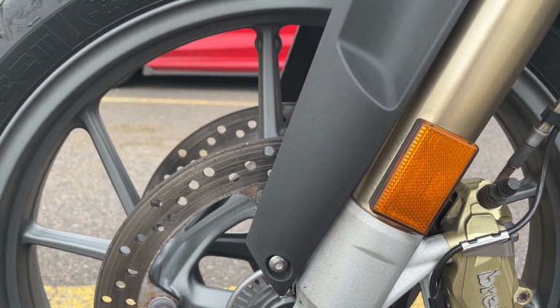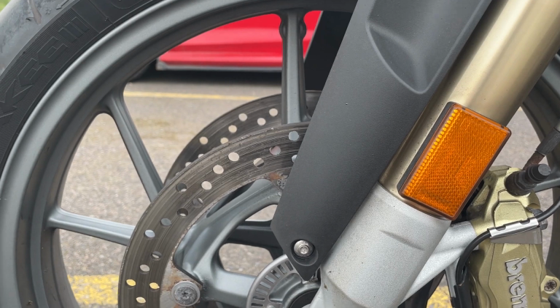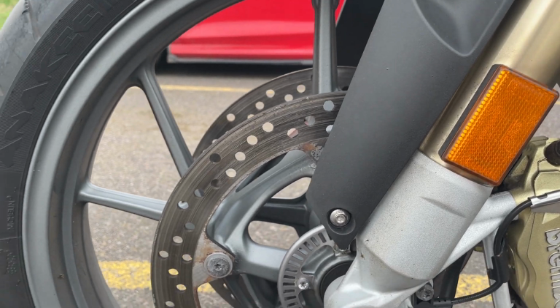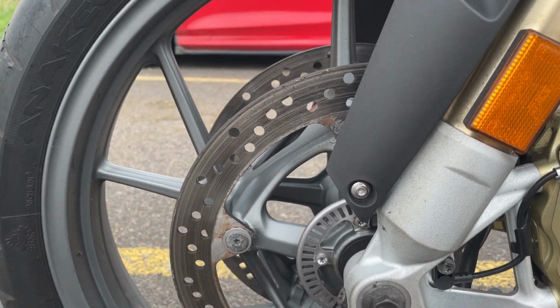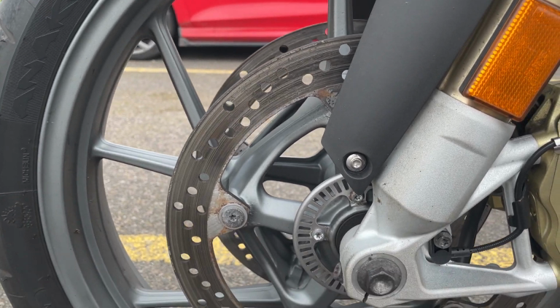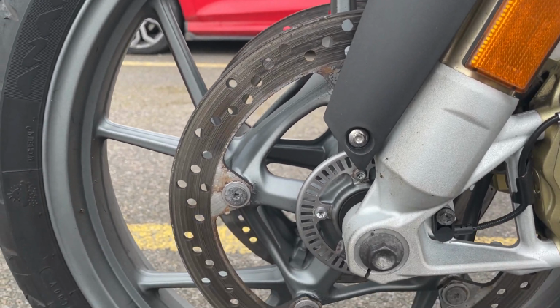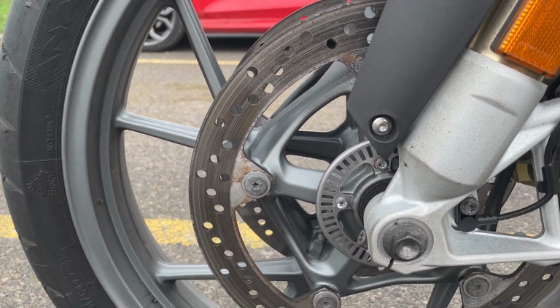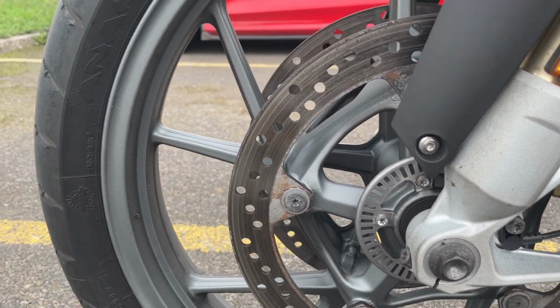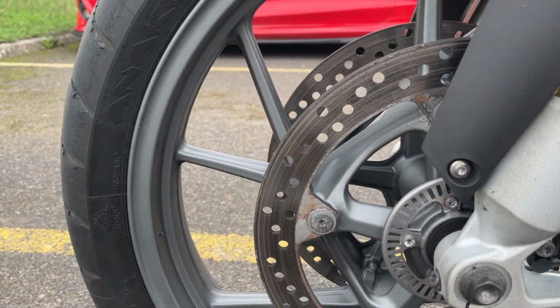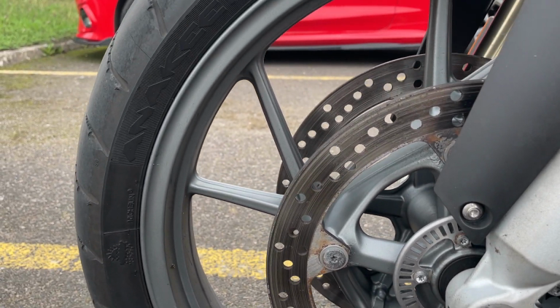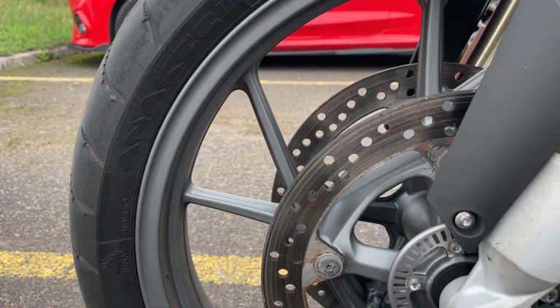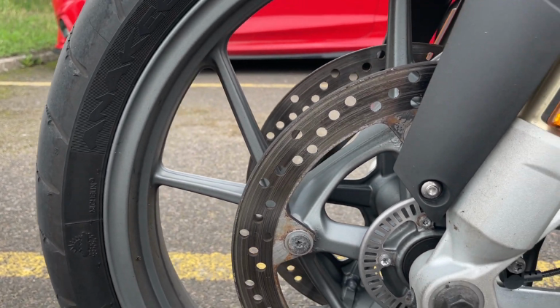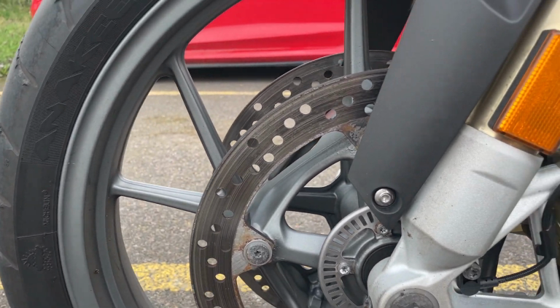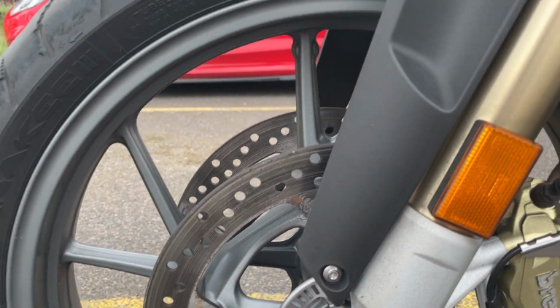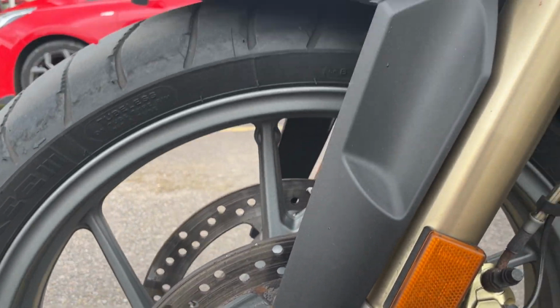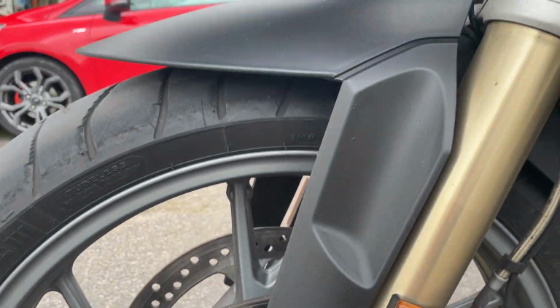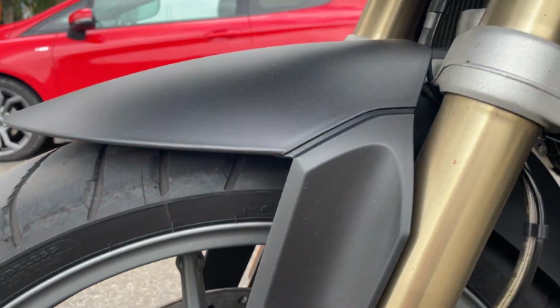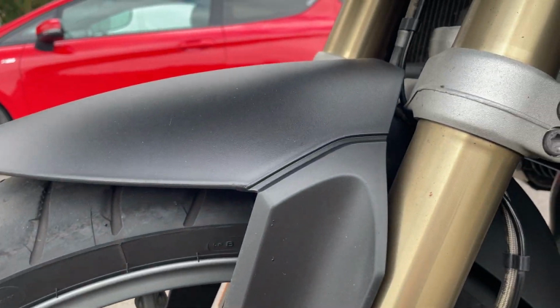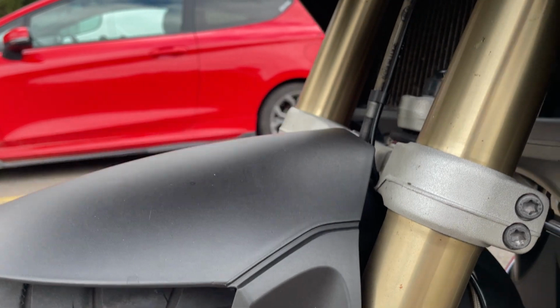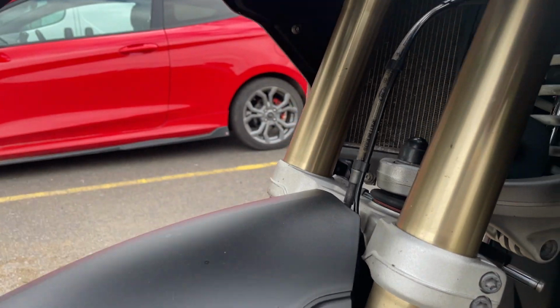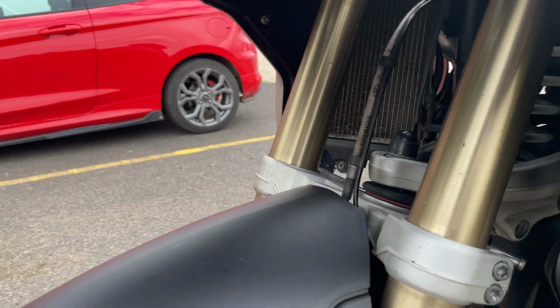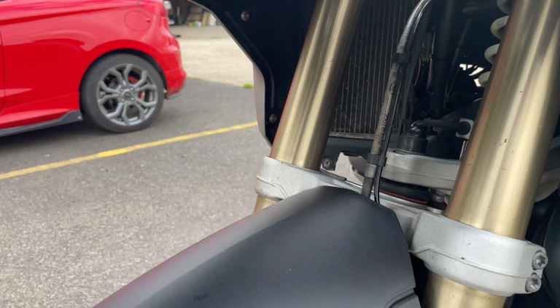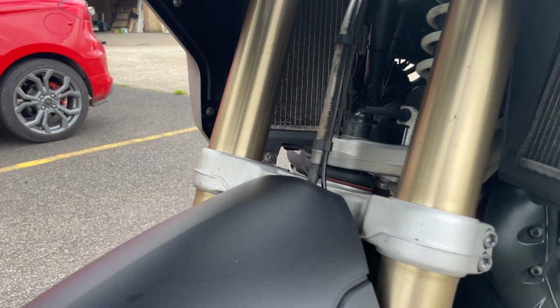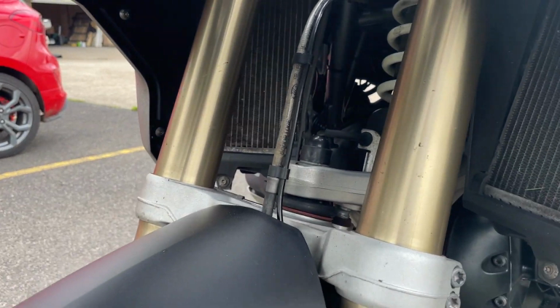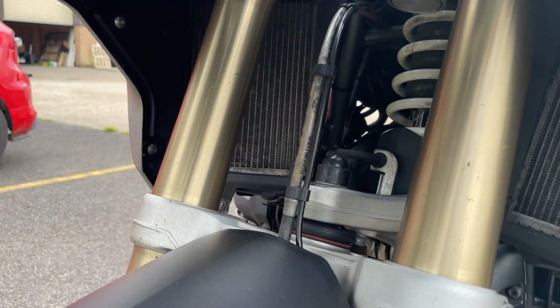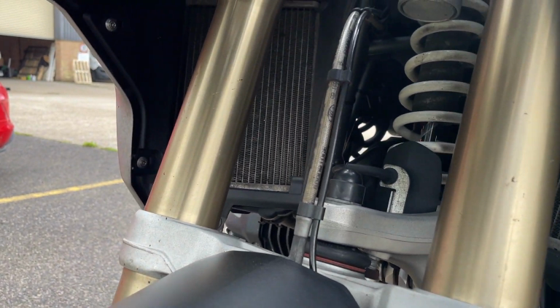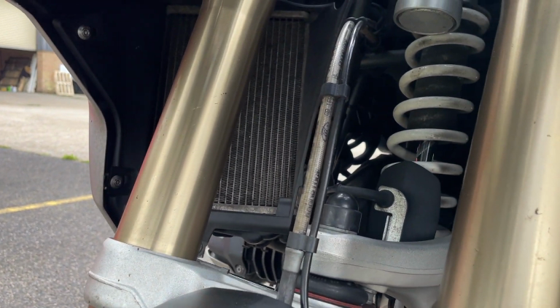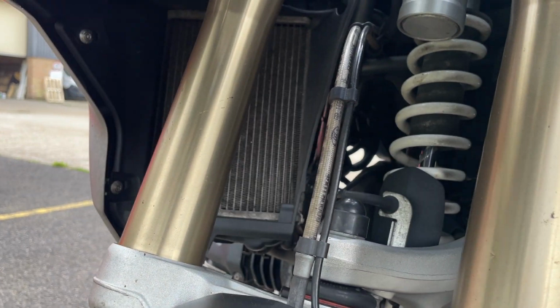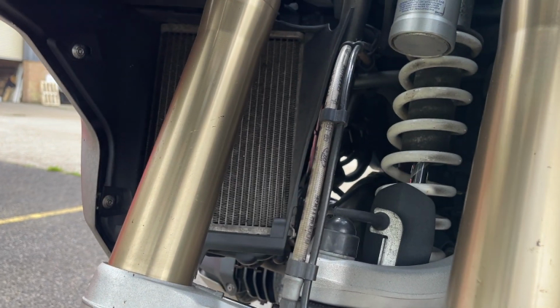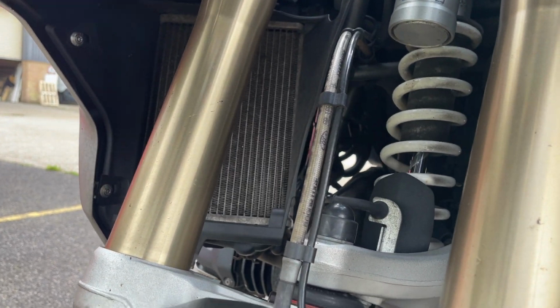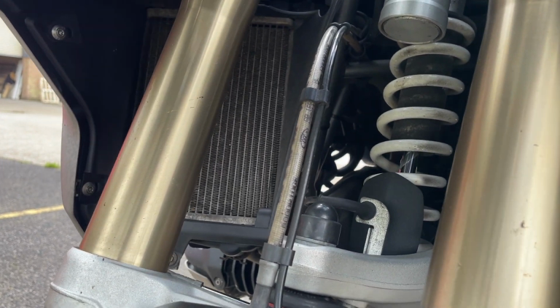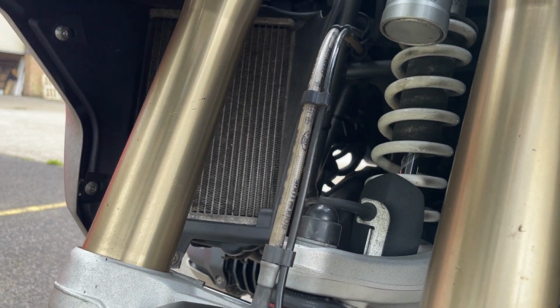We haven't cleaned the bike at all, it's literally just come in like this, so it is a bit grubby, but I'm more pointing out any sort of damage or anything we can see. The spring looks good up there.